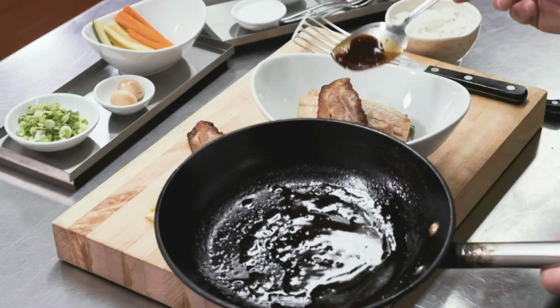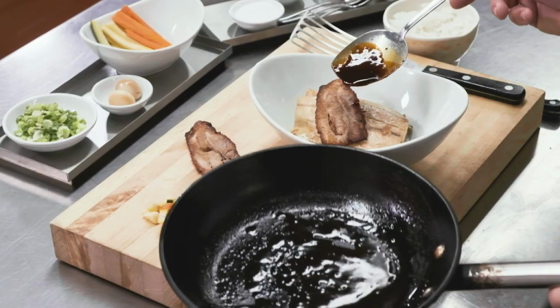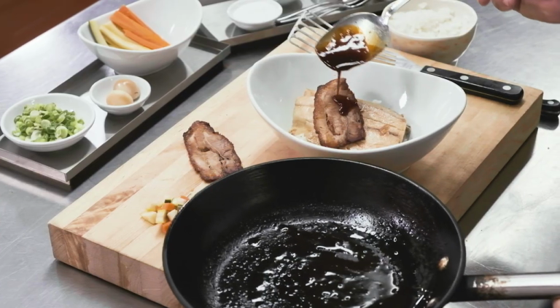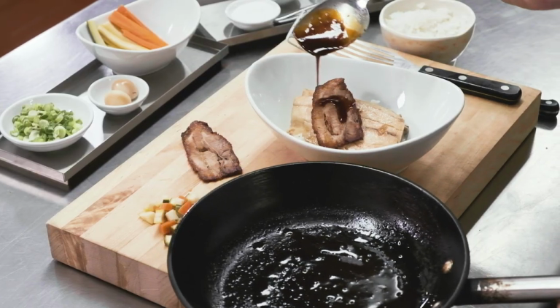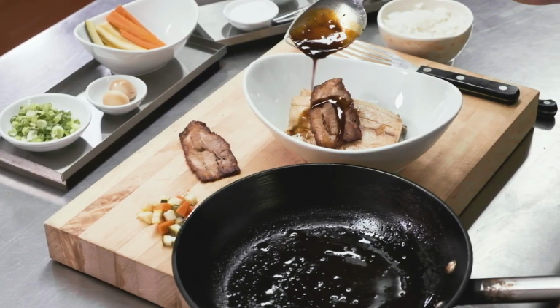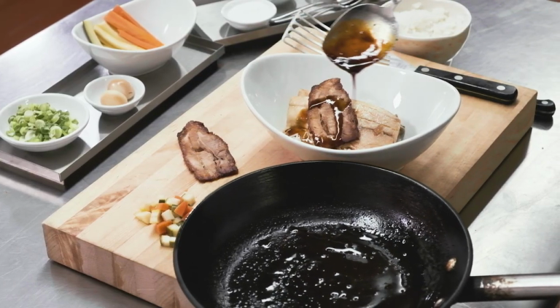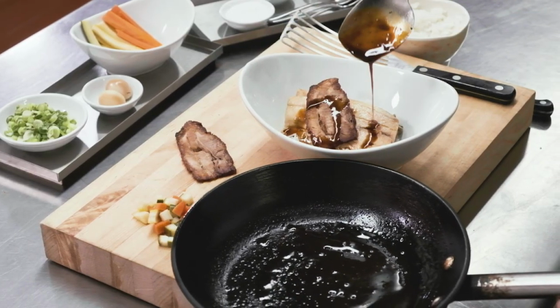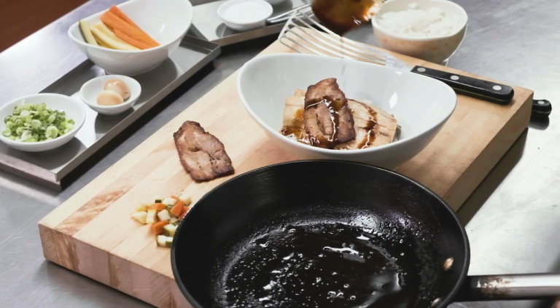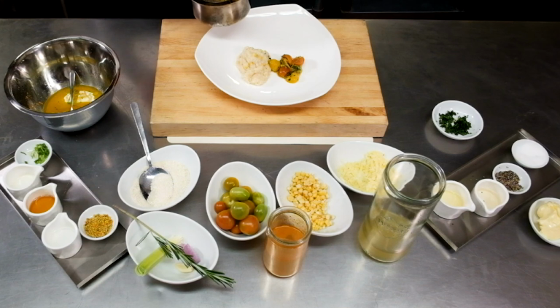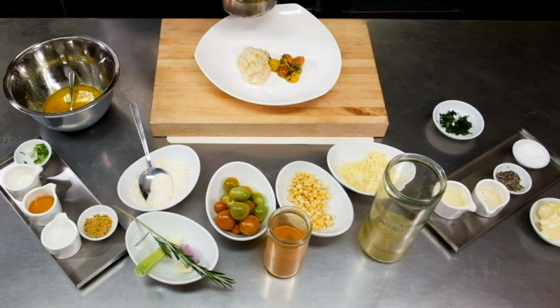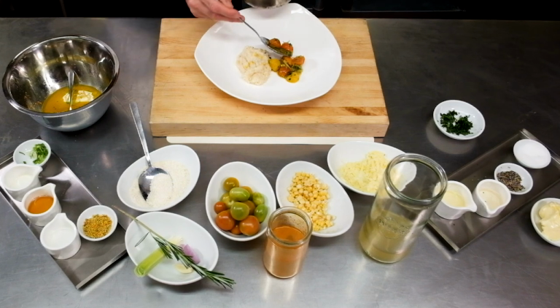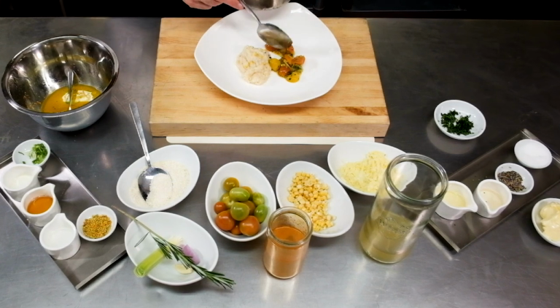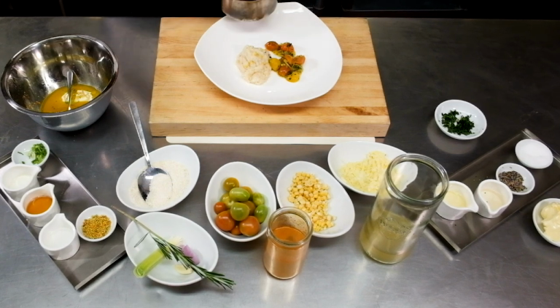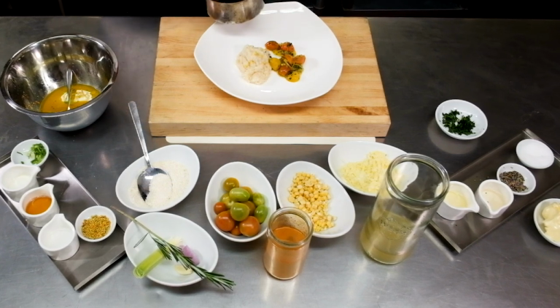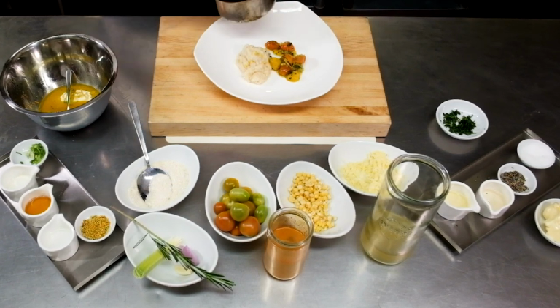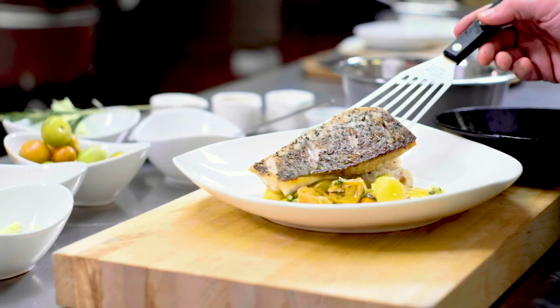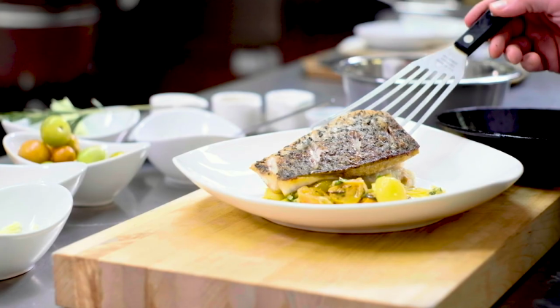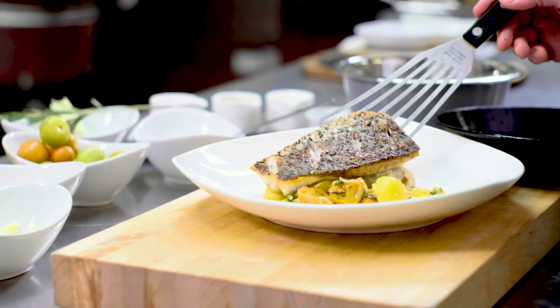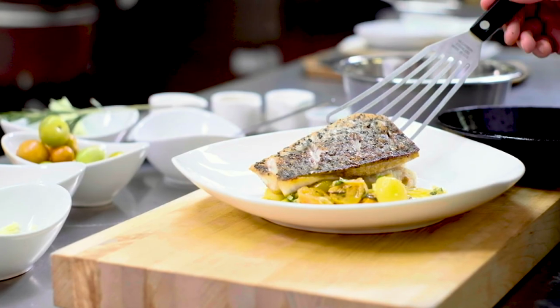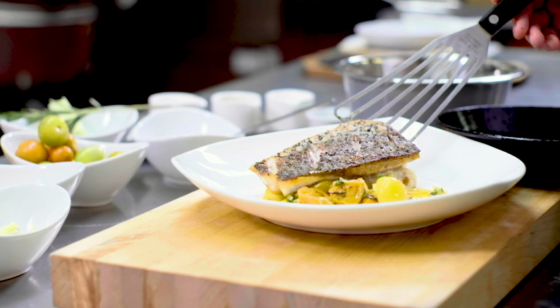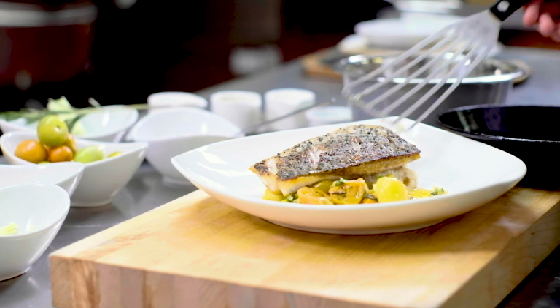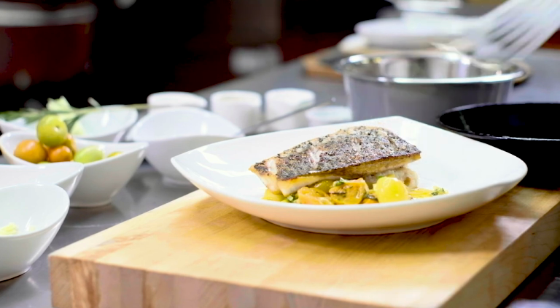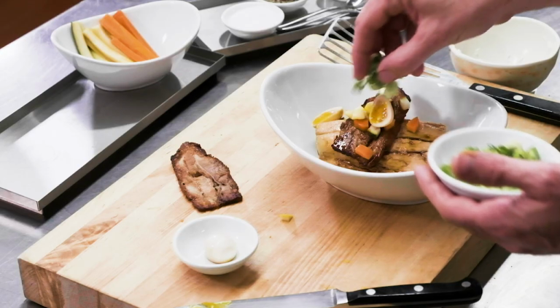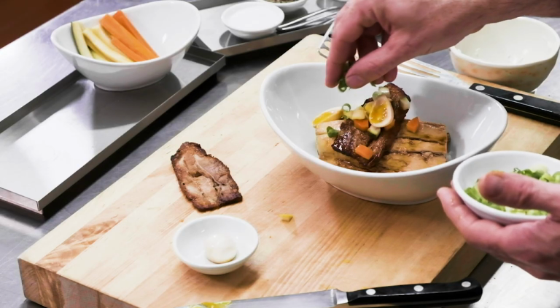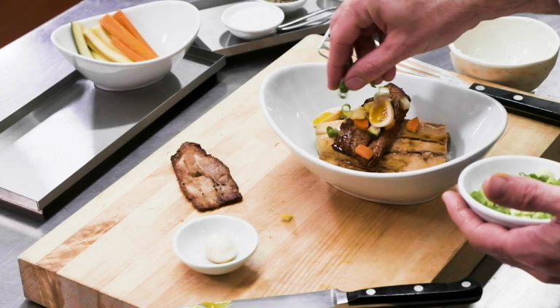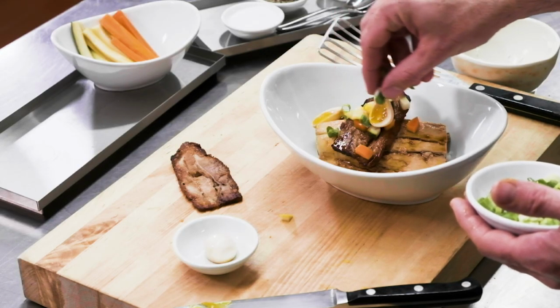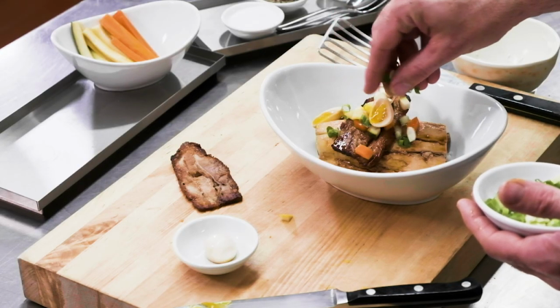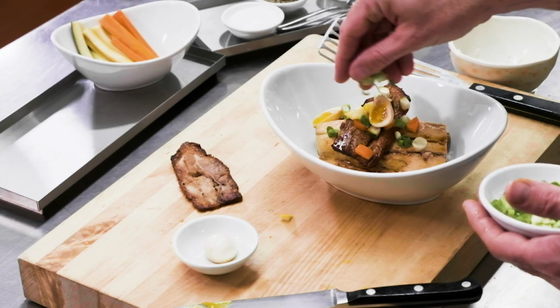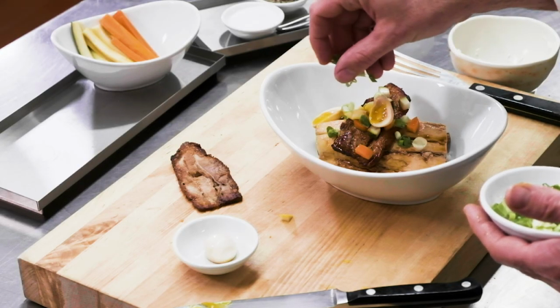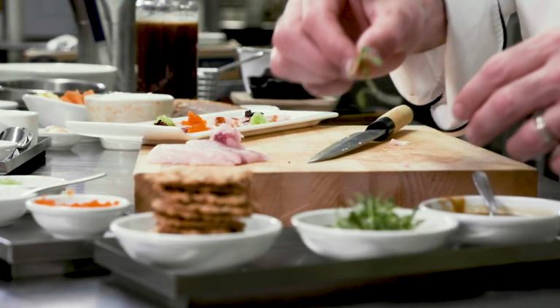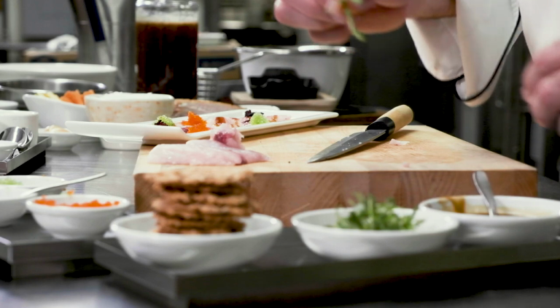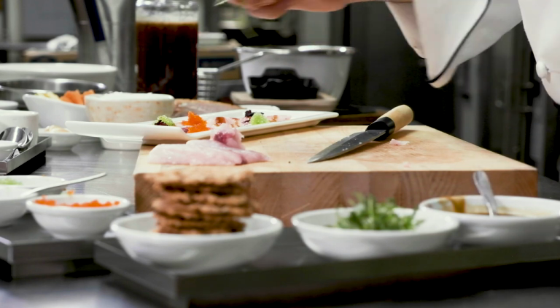What excites me about Australia's Barramundi is the fact that it's not only sustainable, but it's versatile. It's easy to handle. It's price stable. There are so many benefits to the product. But number one, most important than anything else, is the fact that it tastes great.